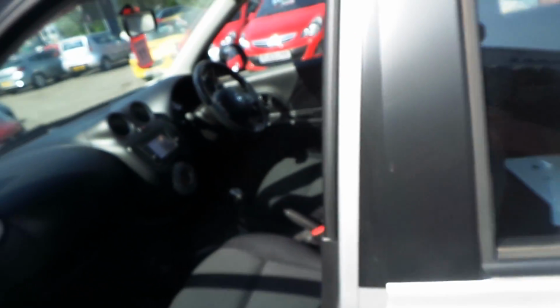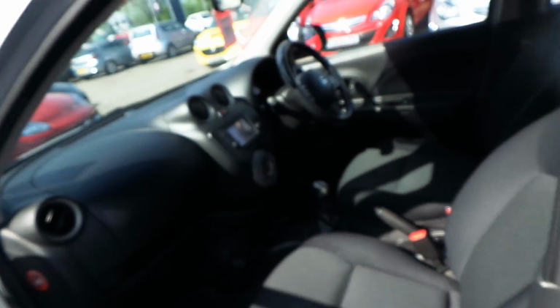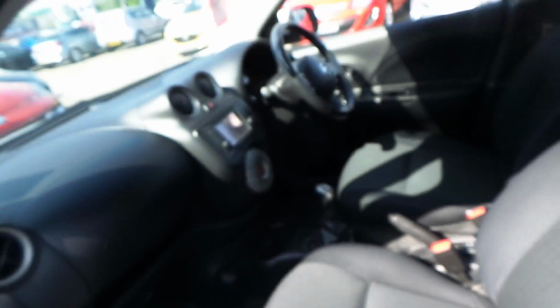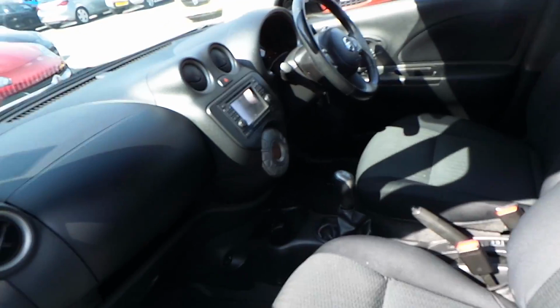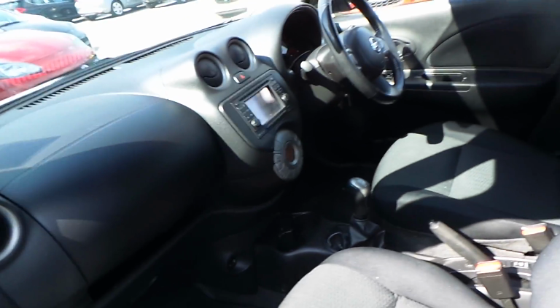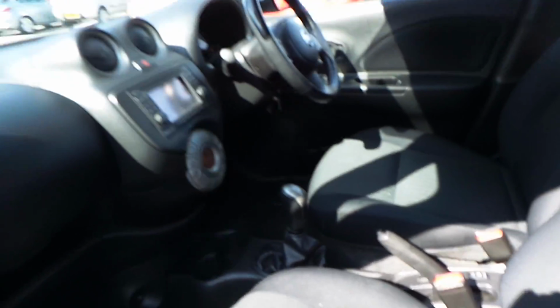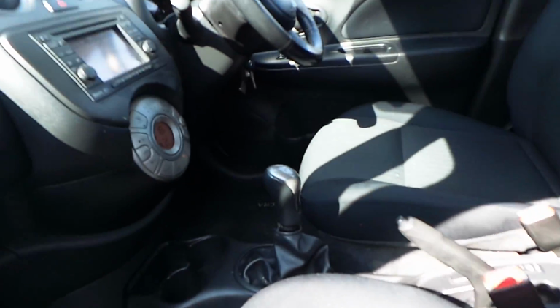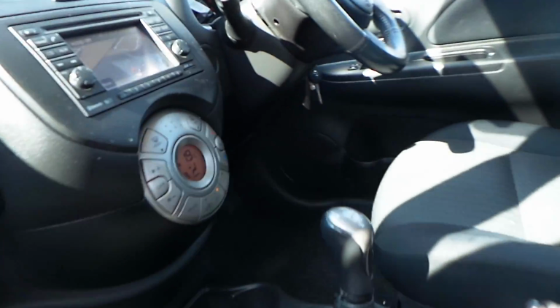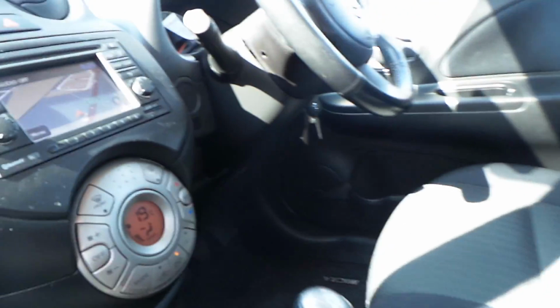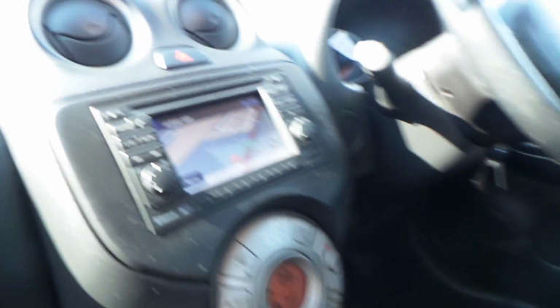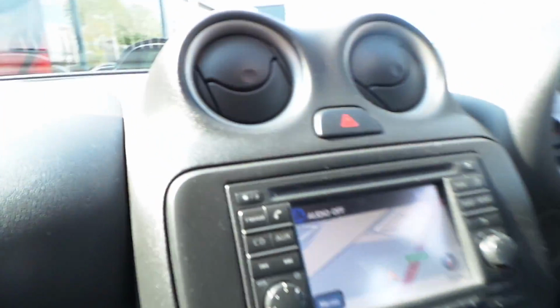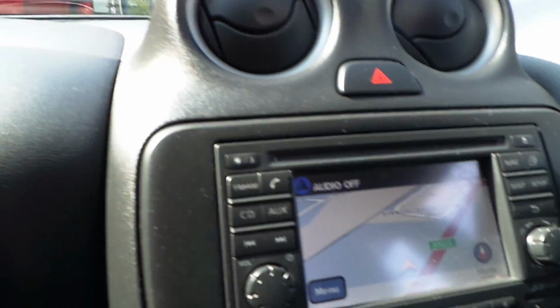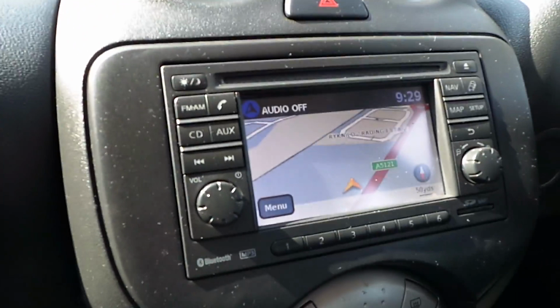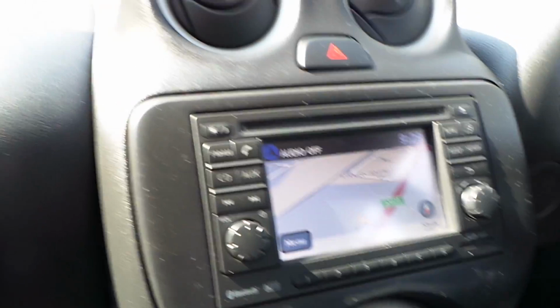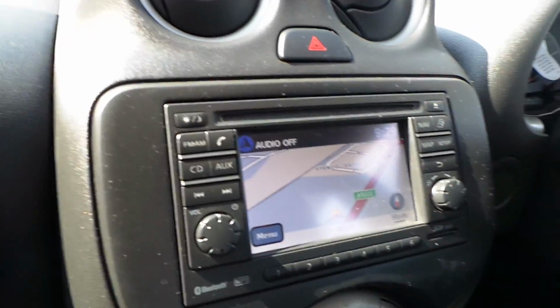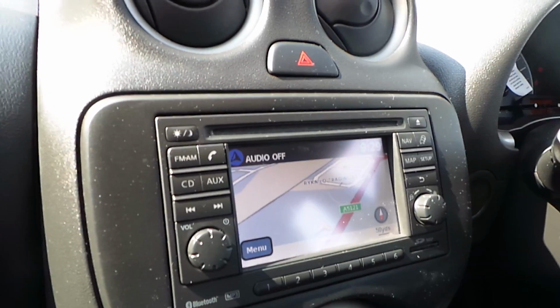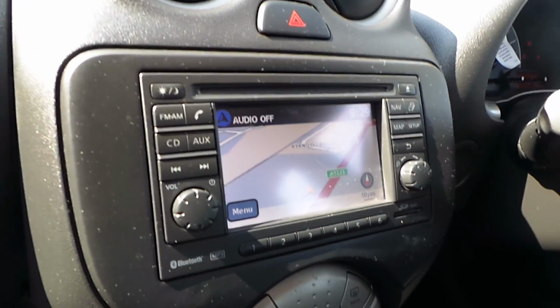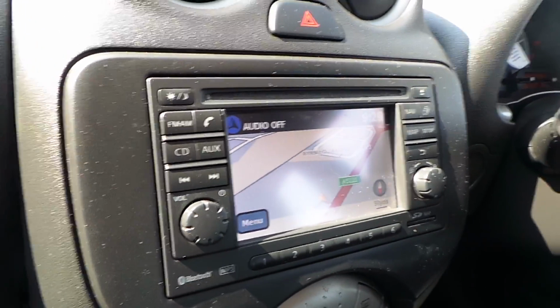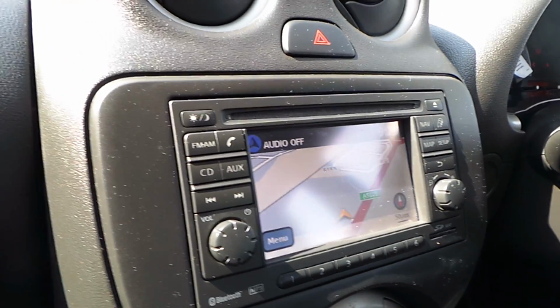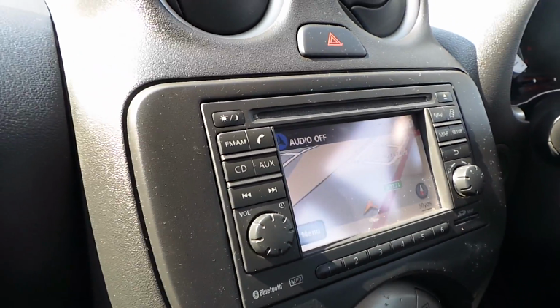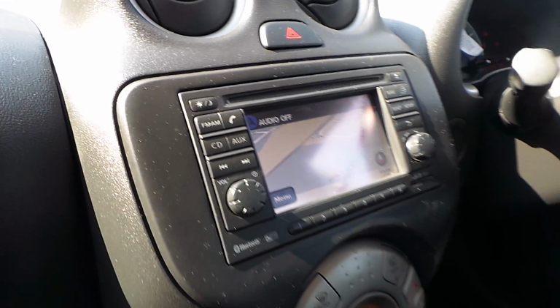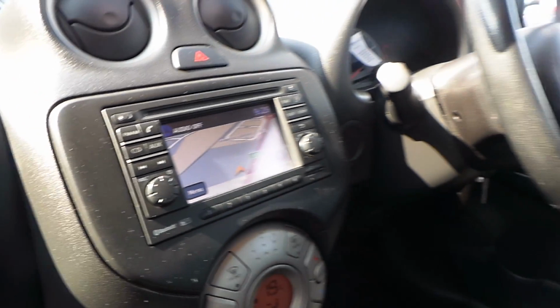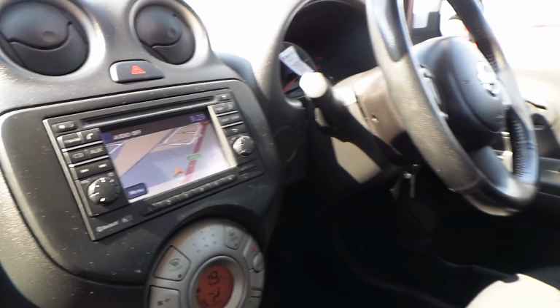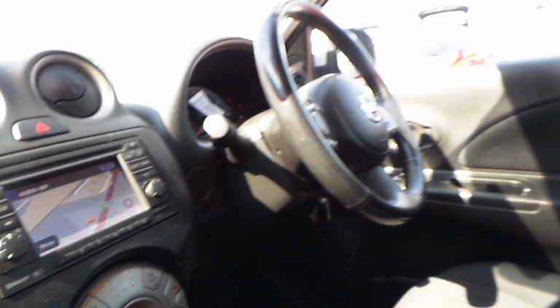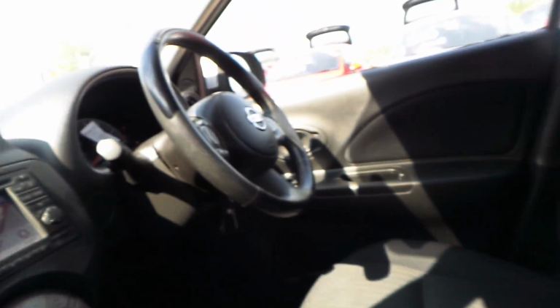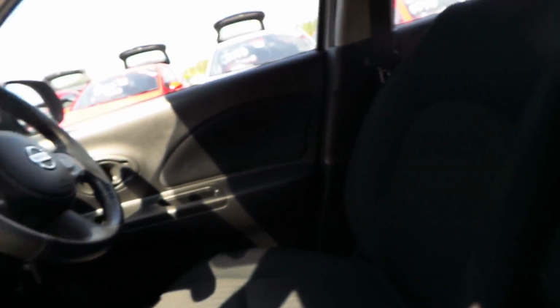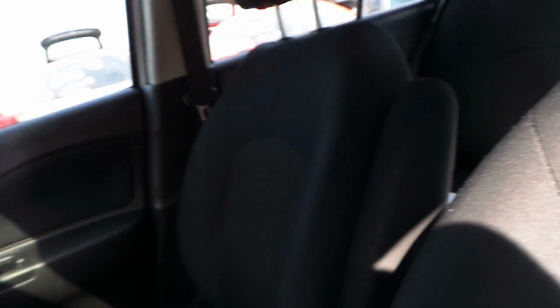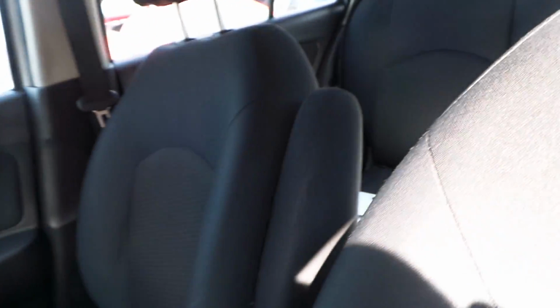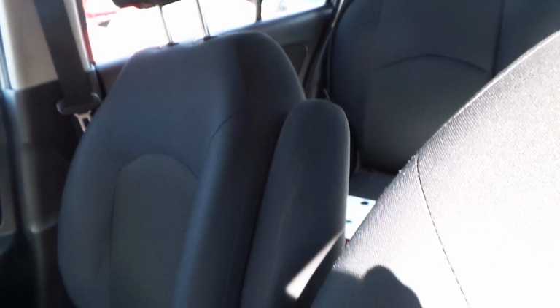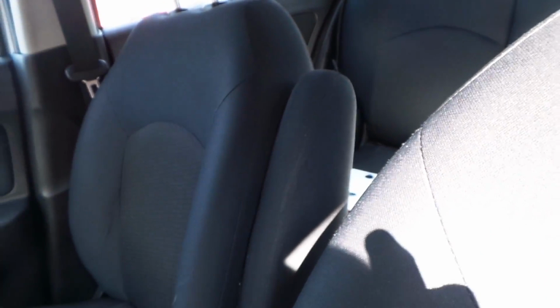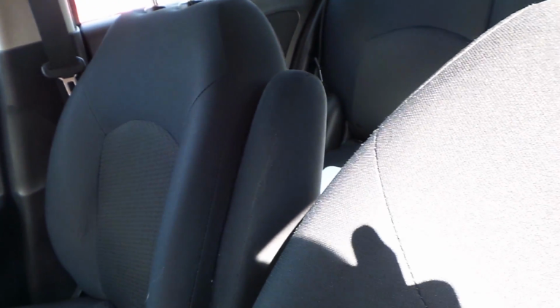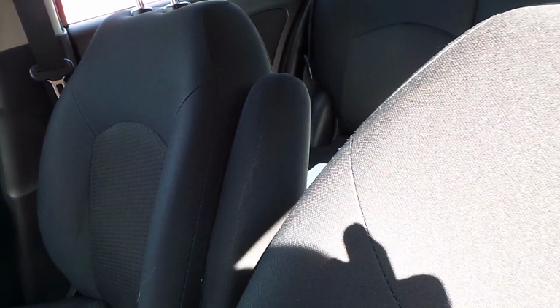Into the interior, and this vehicle has satellite navigation which is a nice option. Plenty of room in there, armrests for the driver.